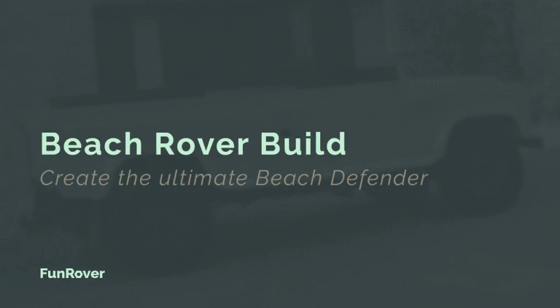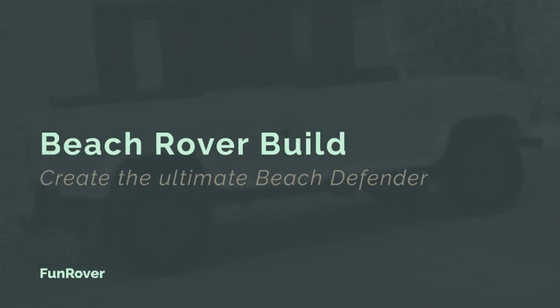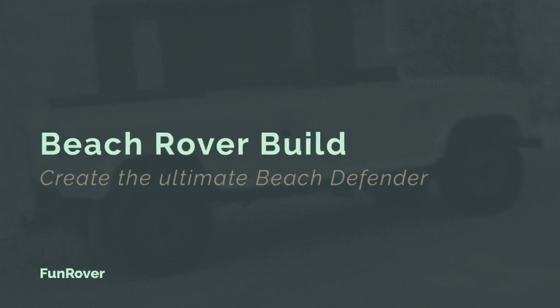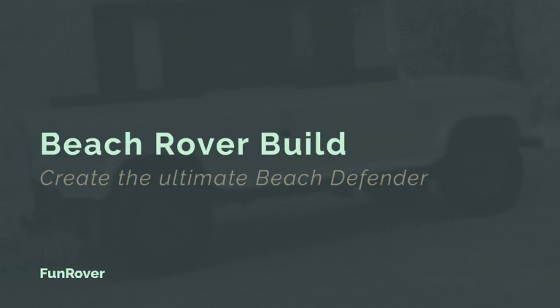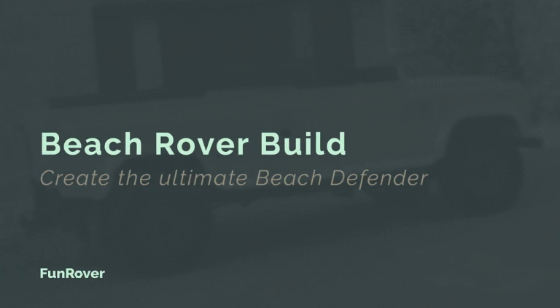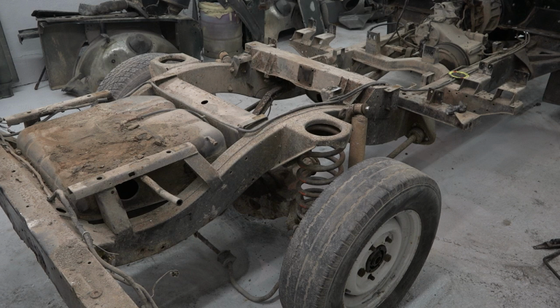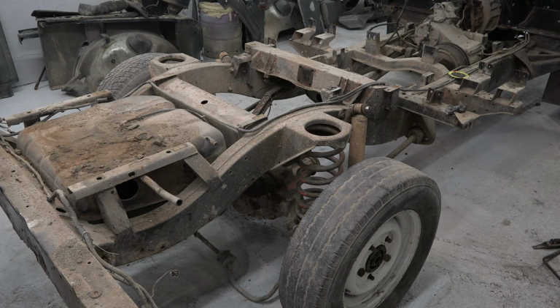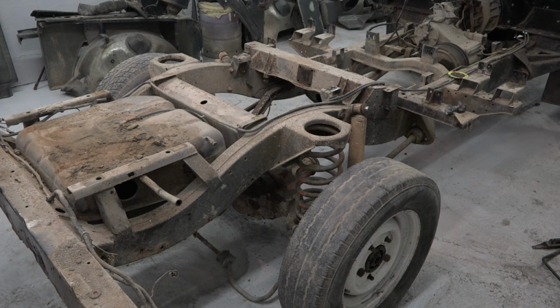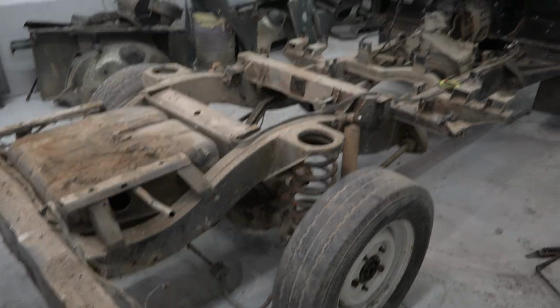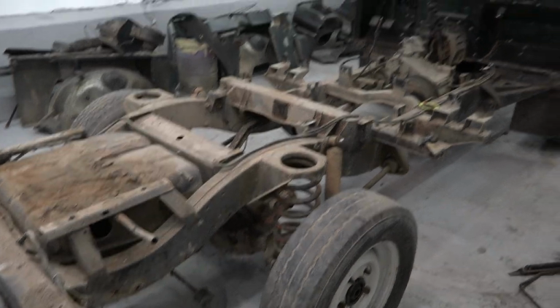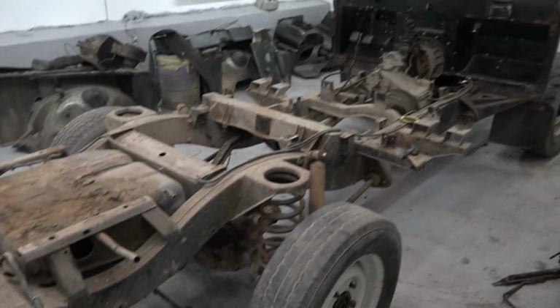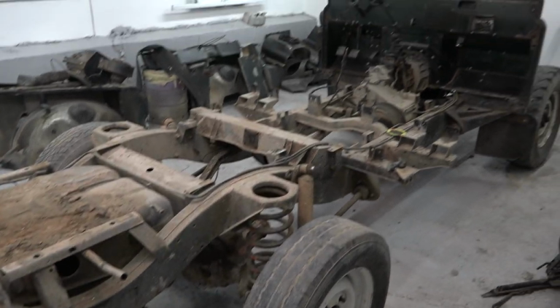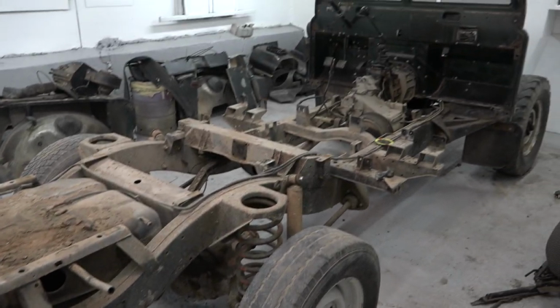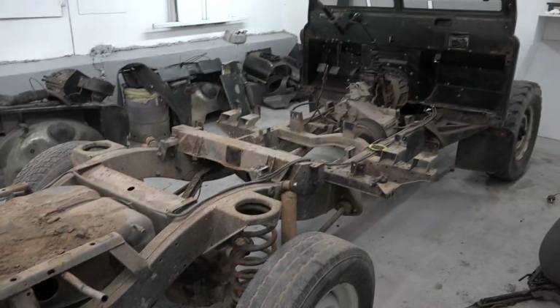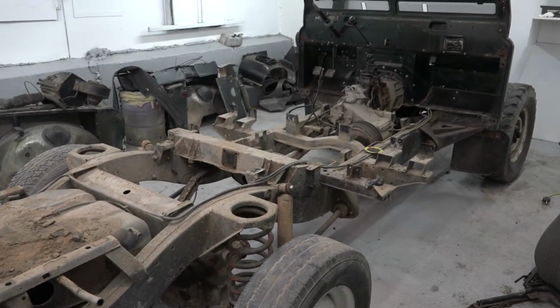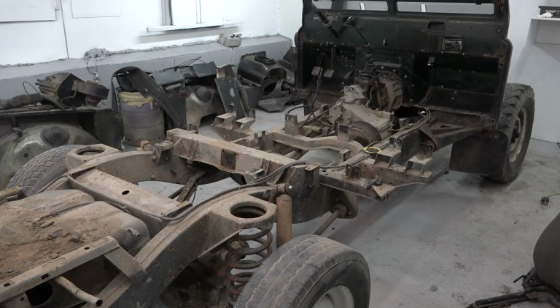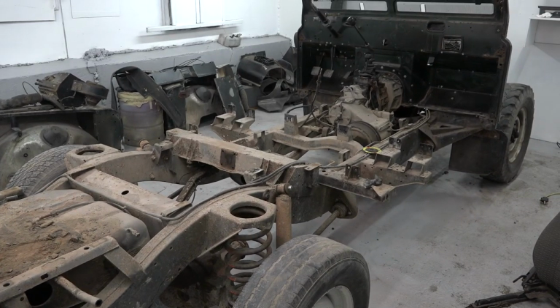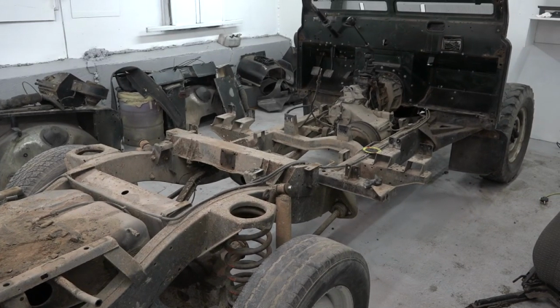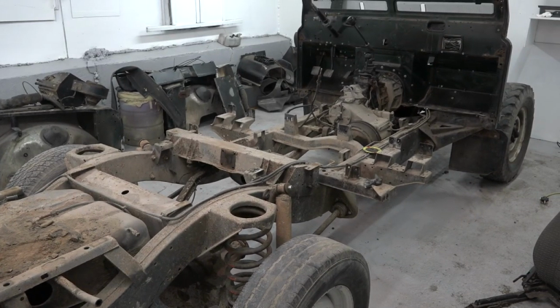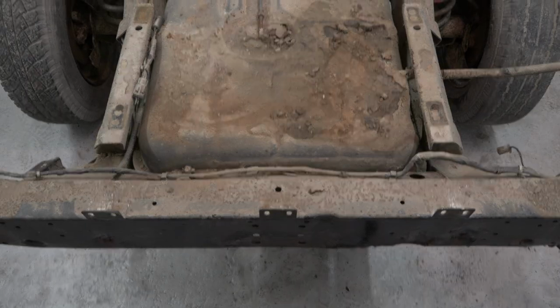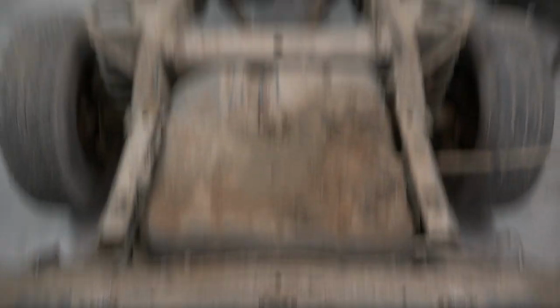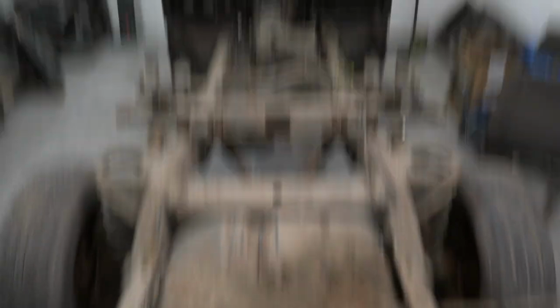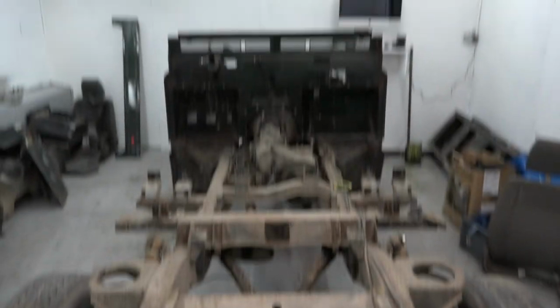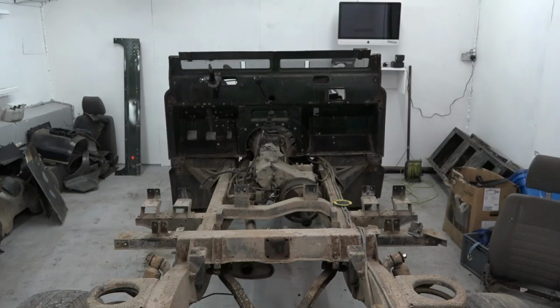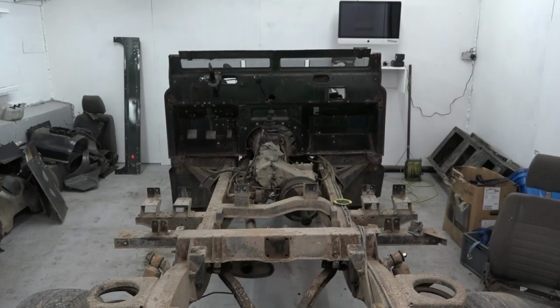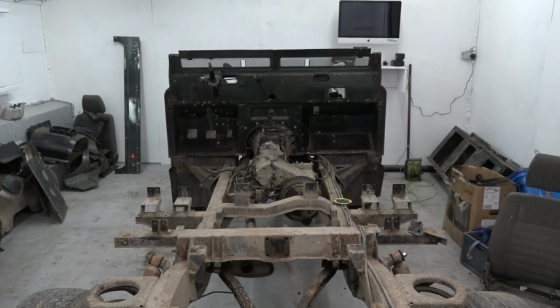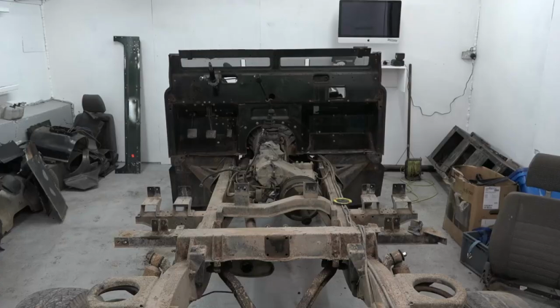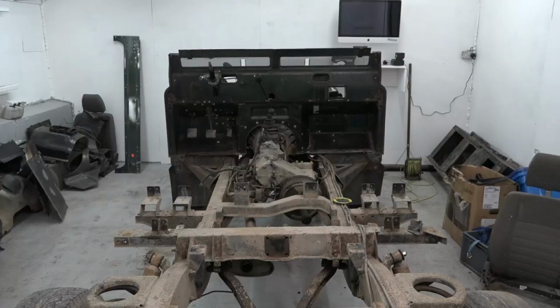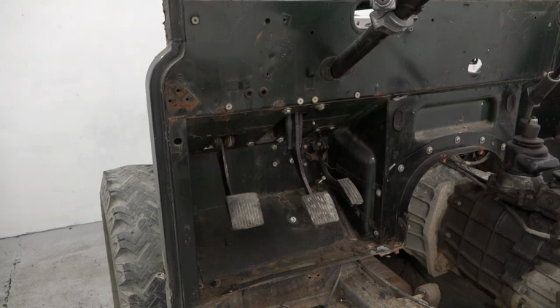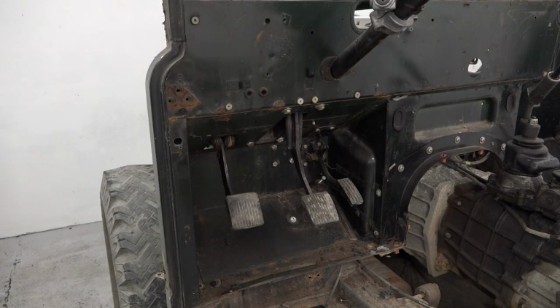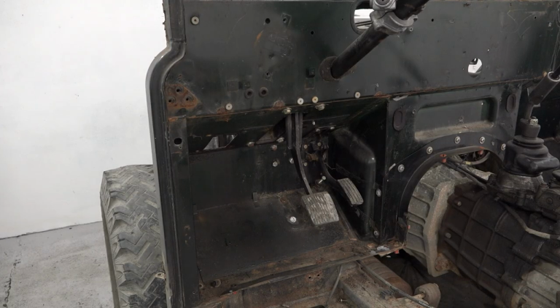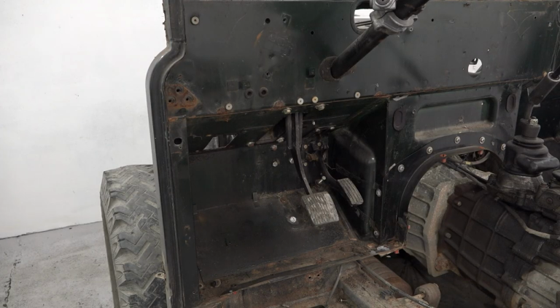Welcome back to Funrover TV and our Beach Rover build. In case you missed the last episode, this is where we're at: a rolling chassis with a stripped bulkhead.